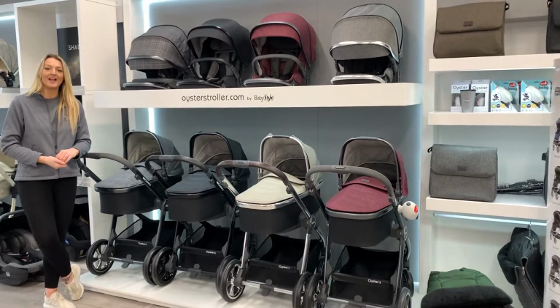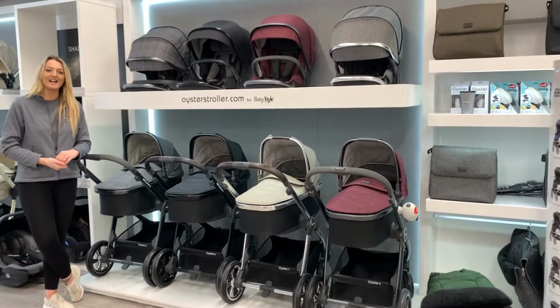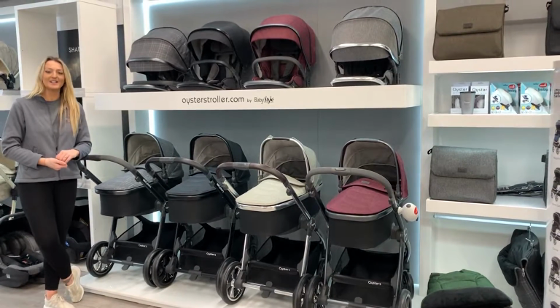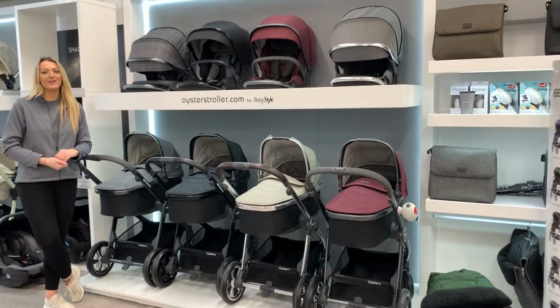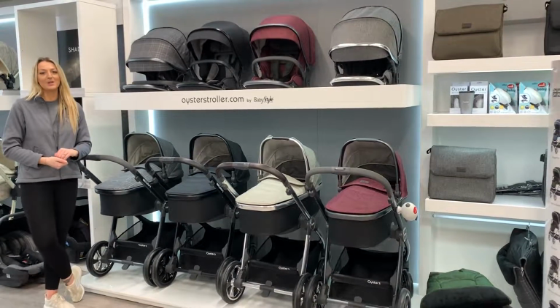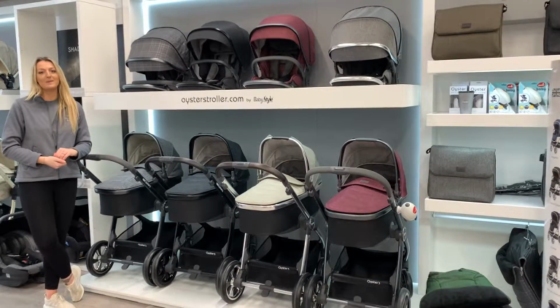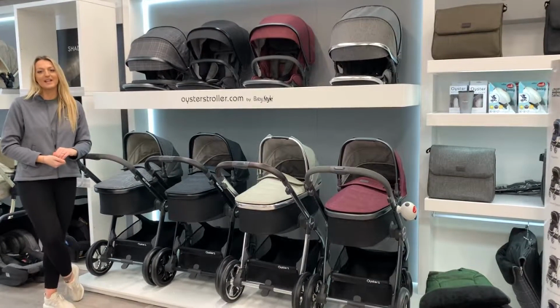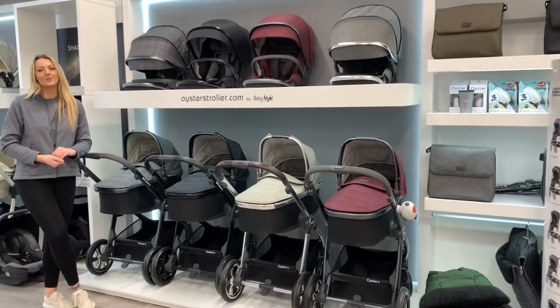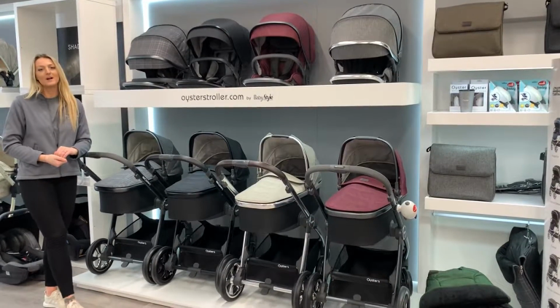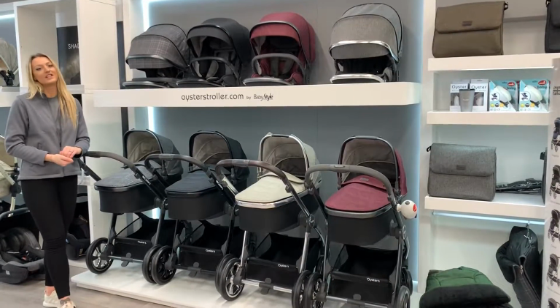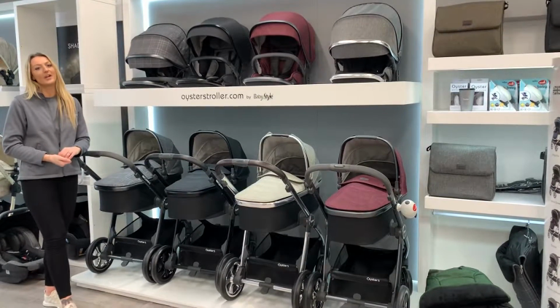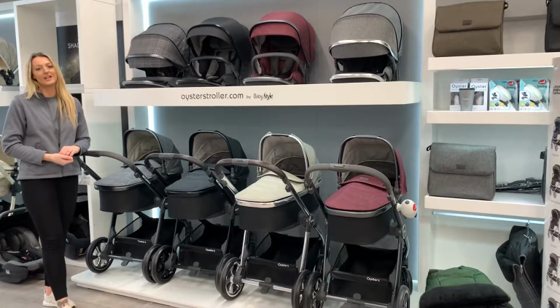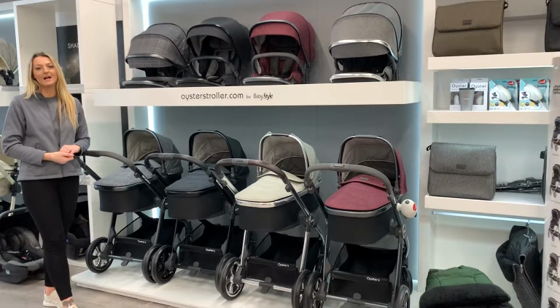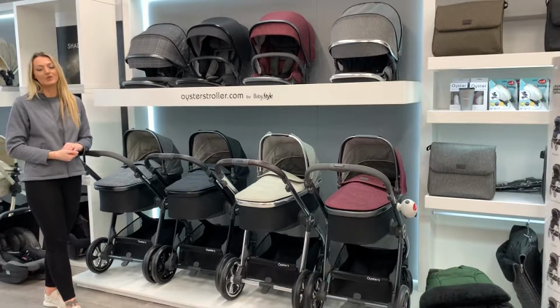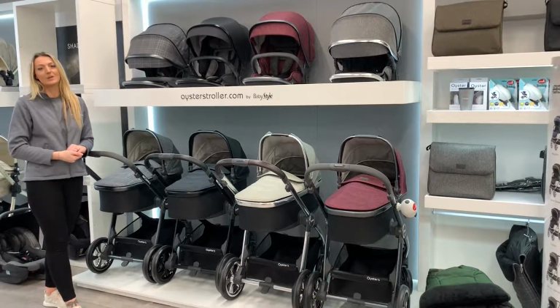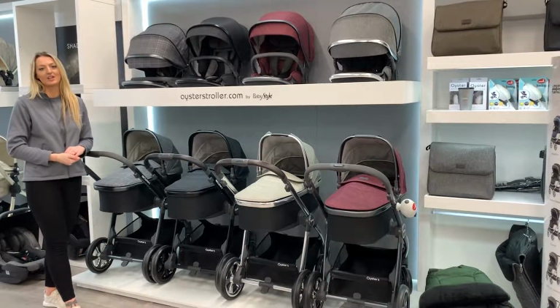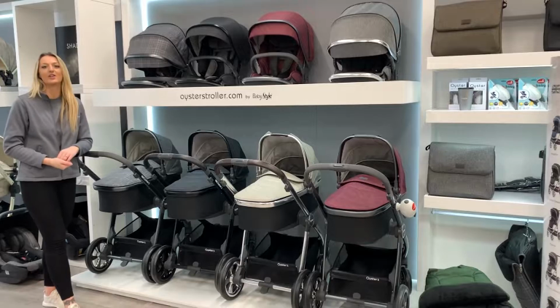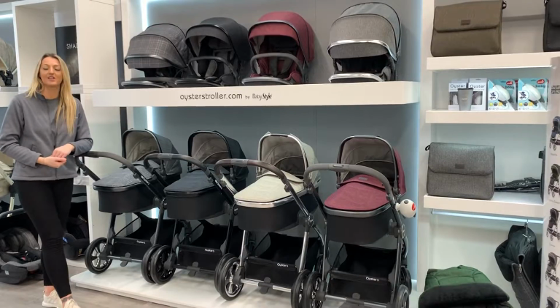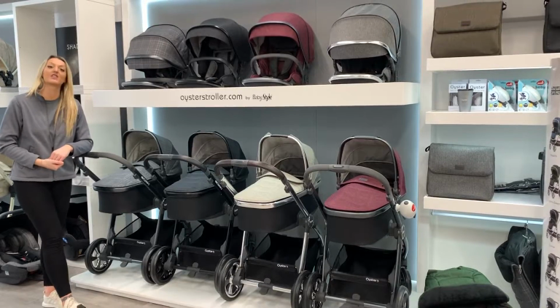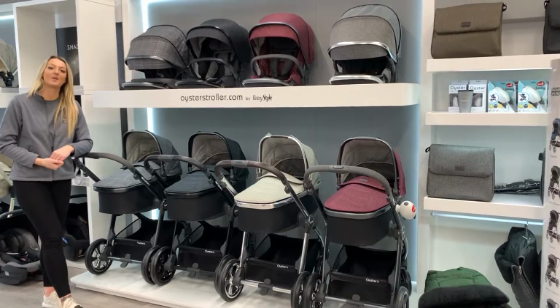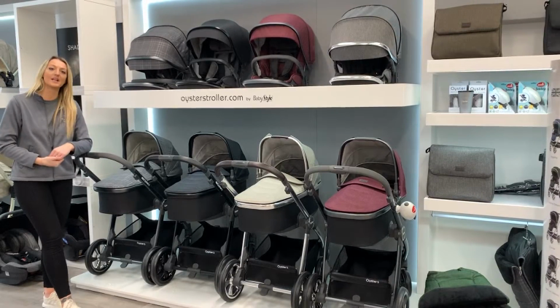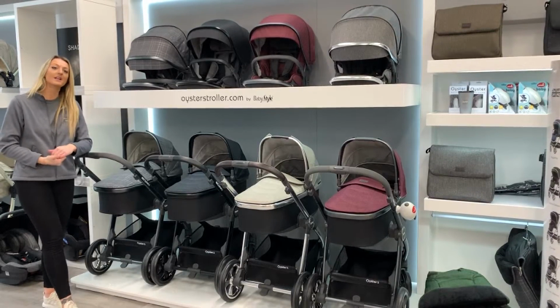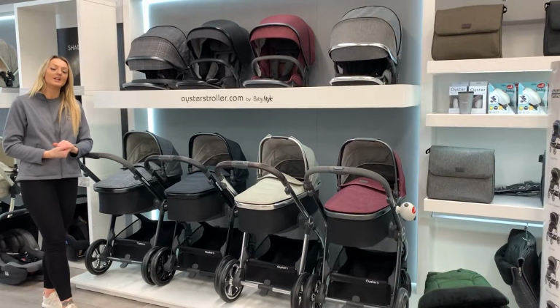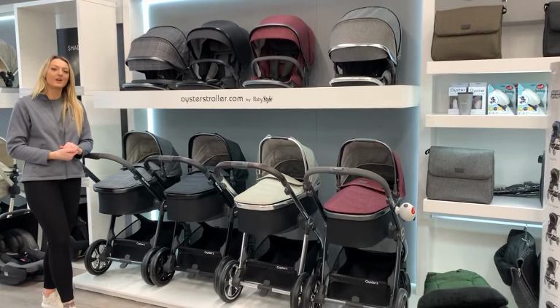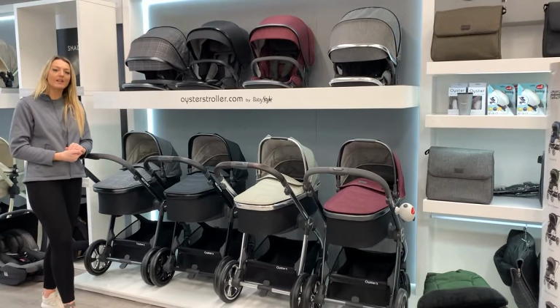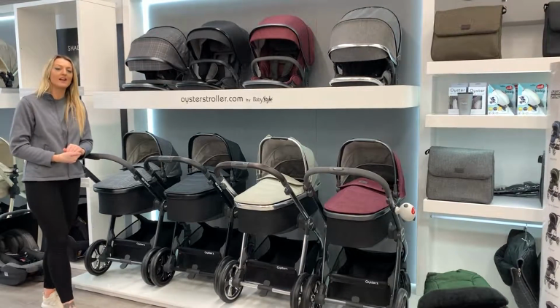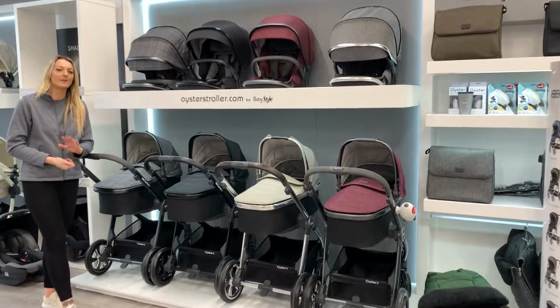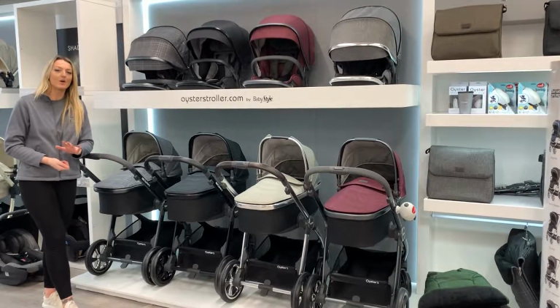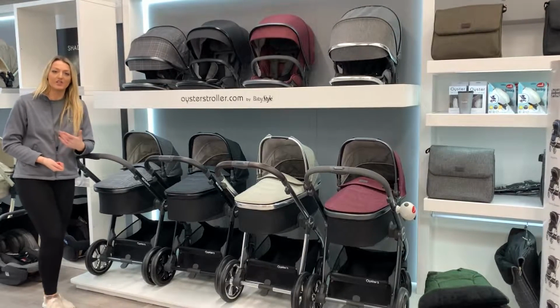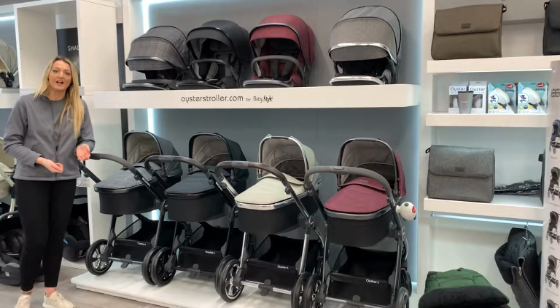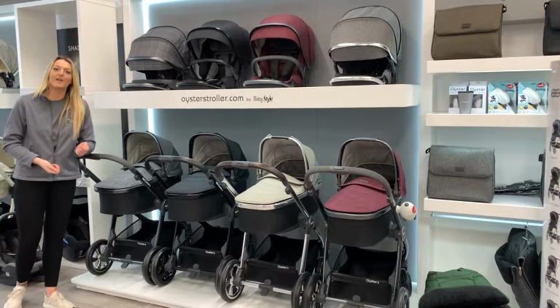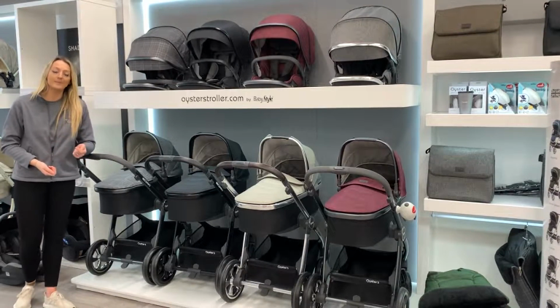Hi guys, it's Vicki from You Be Me. If you watched my video earlier, you might be wondering what colour the Oyster 3 actually comes in, so I'm going to quickly explain what colours you can get them in.